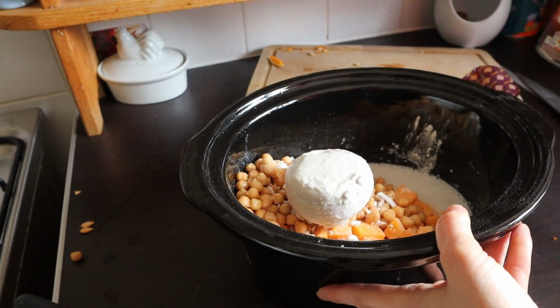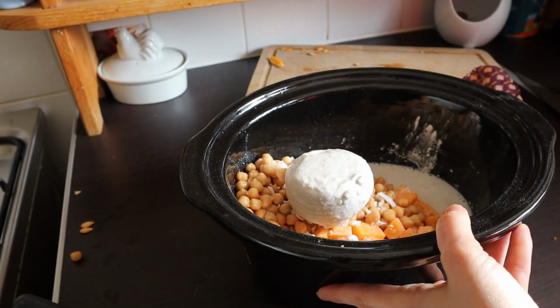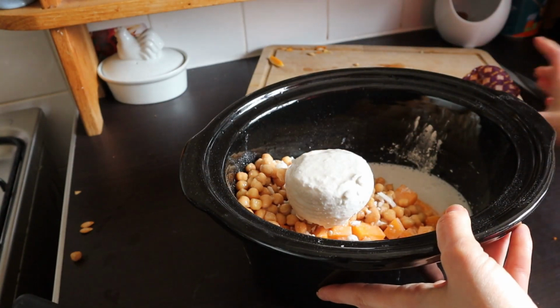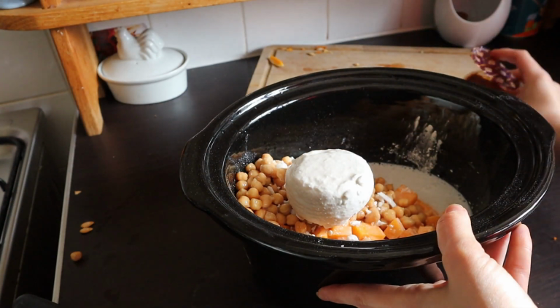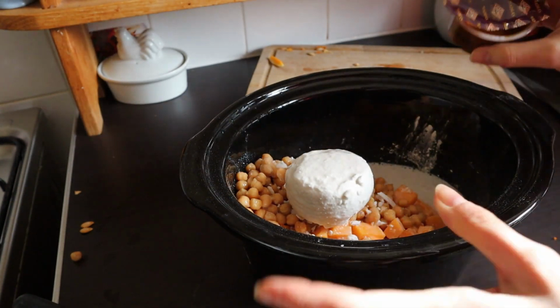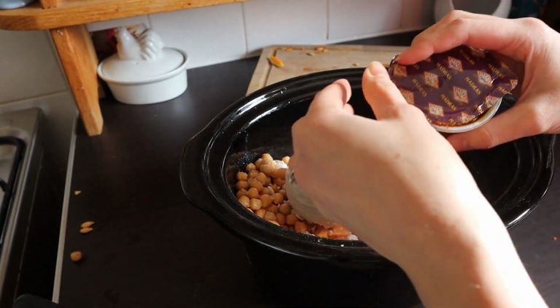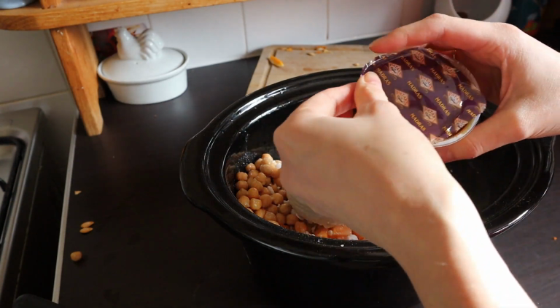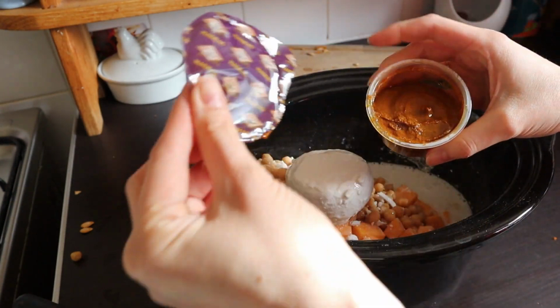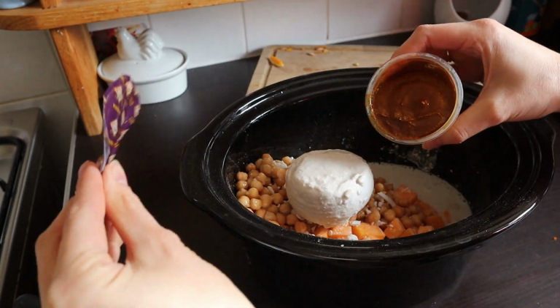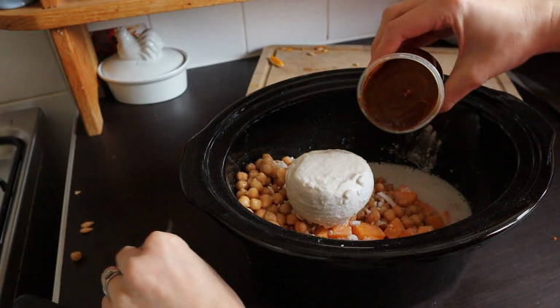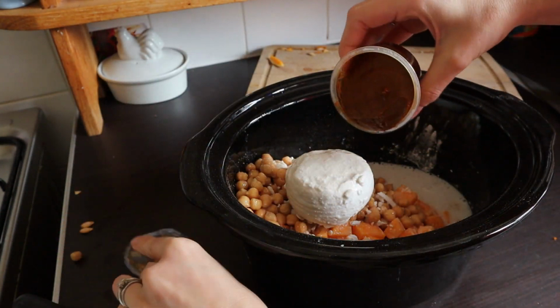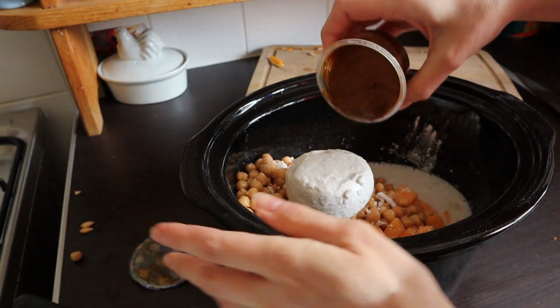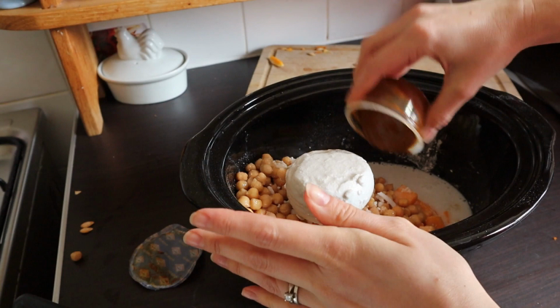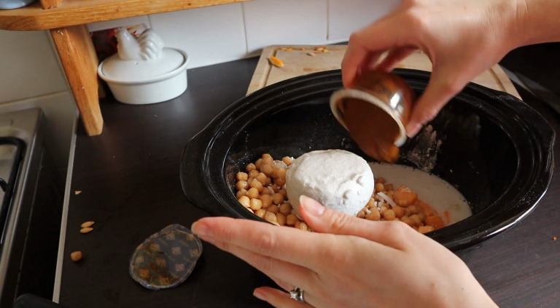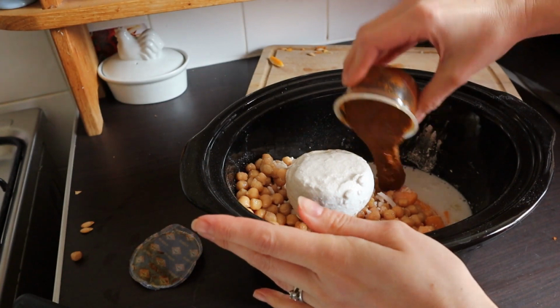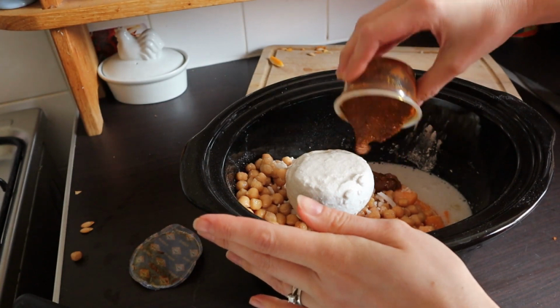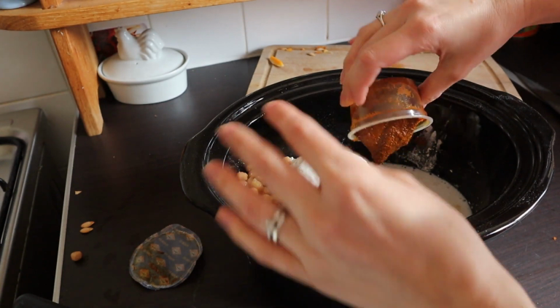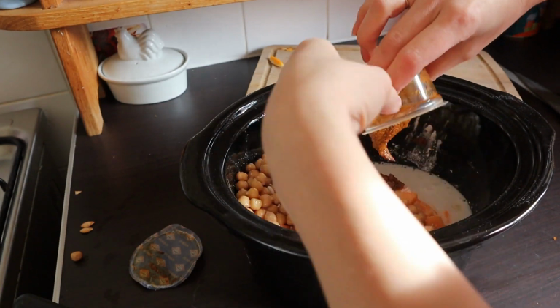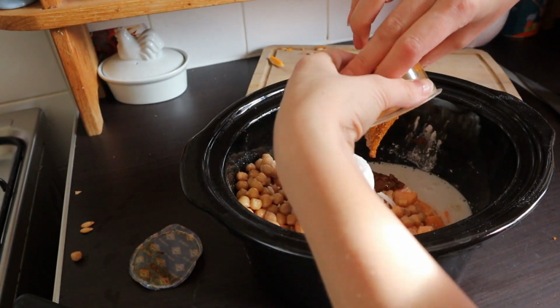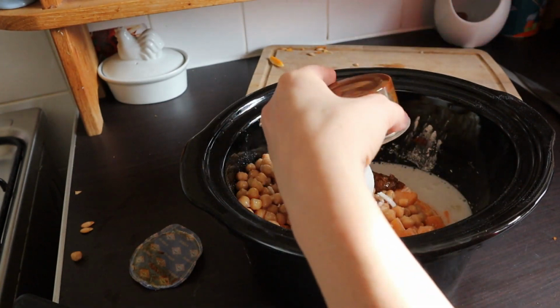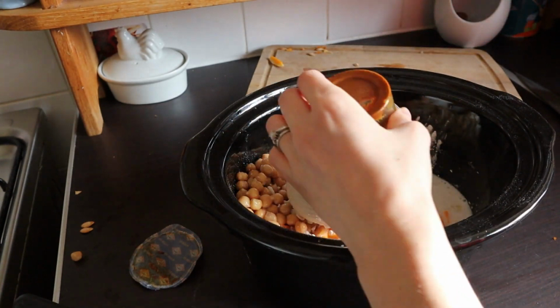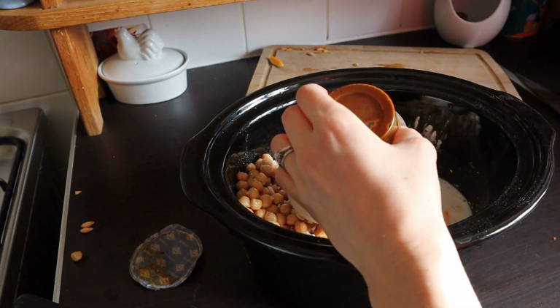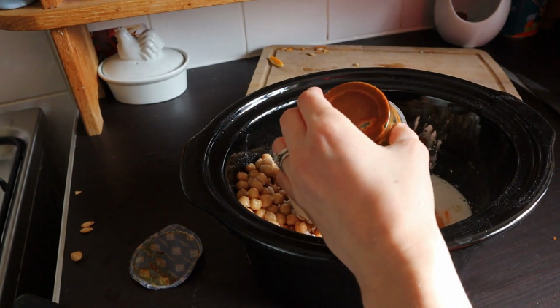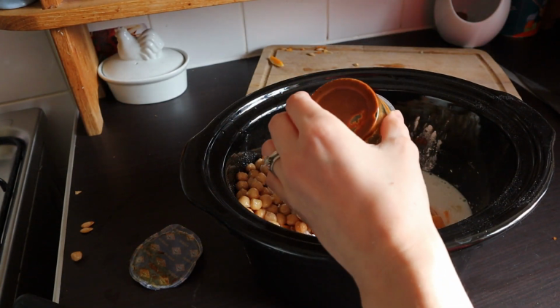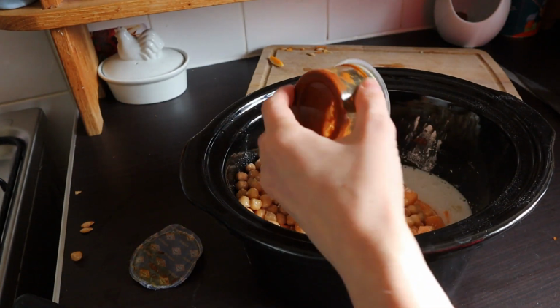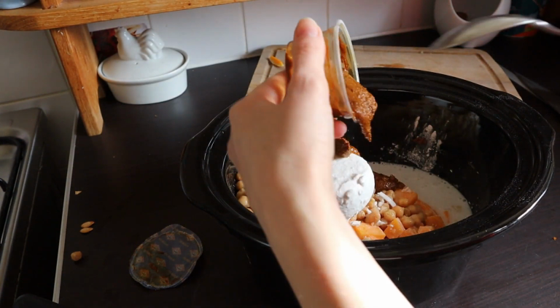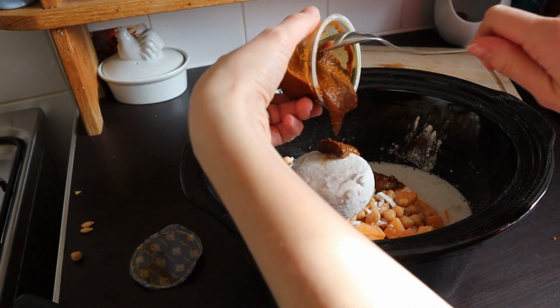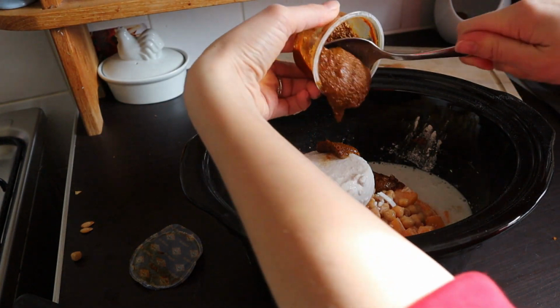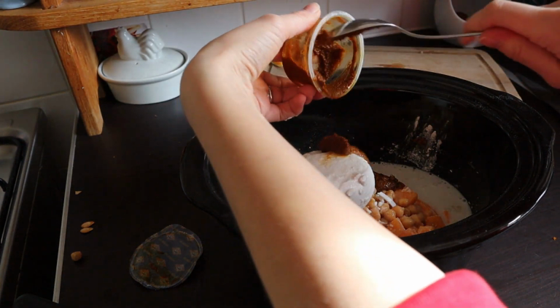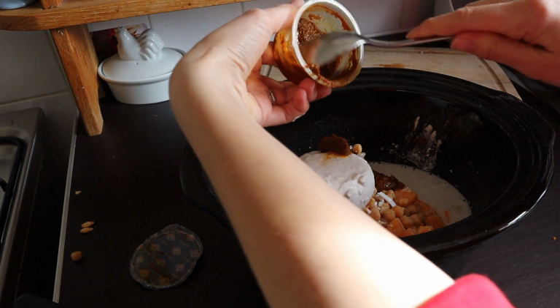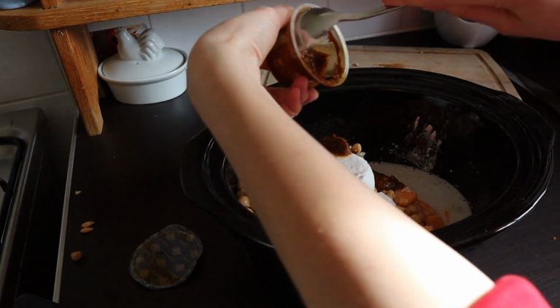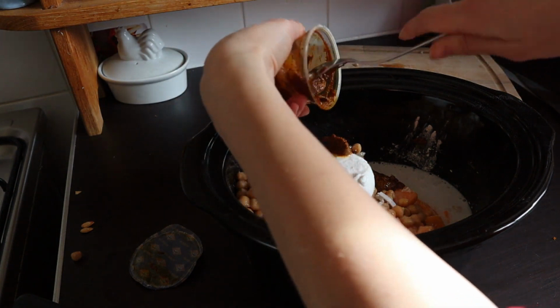And also my madras paste. Obviously you can use any strength heat paste that you like - if you want to do a korma or a vindaloo, whatever suits you.